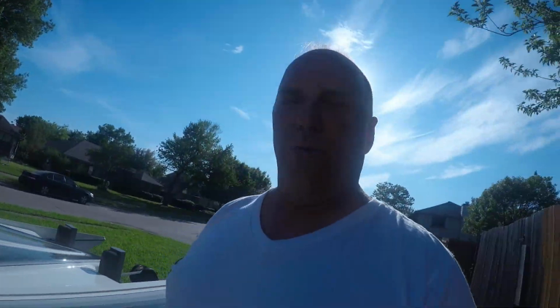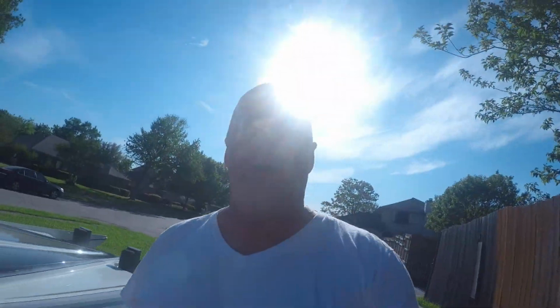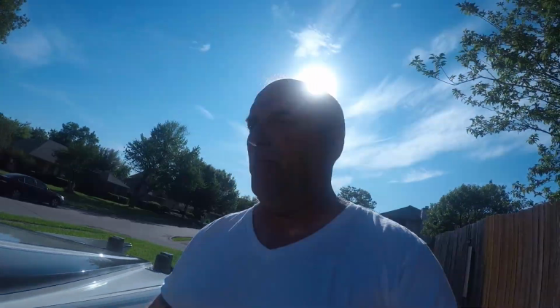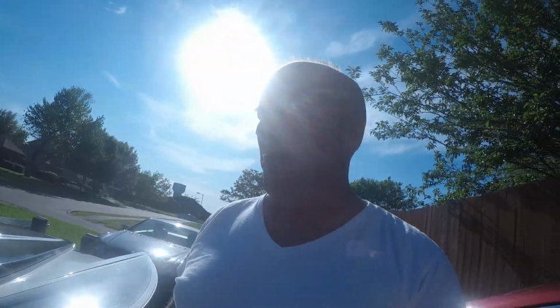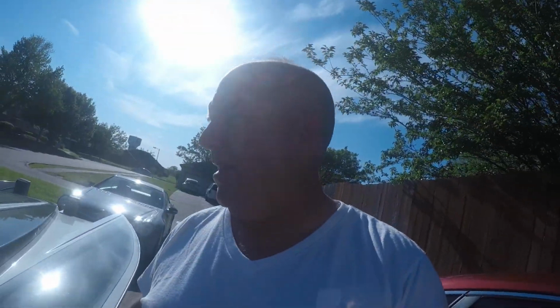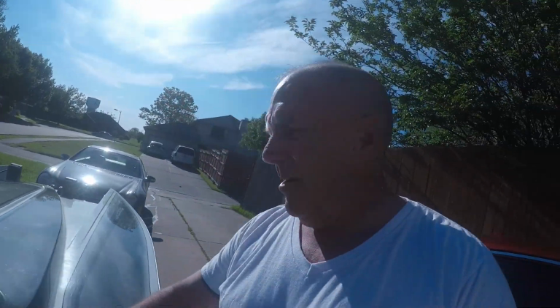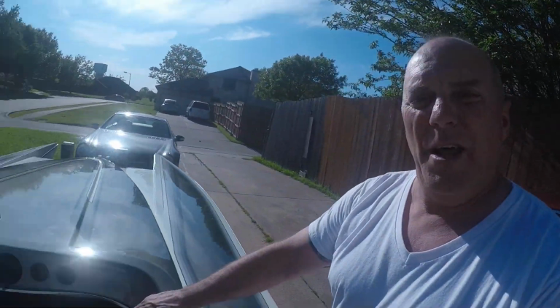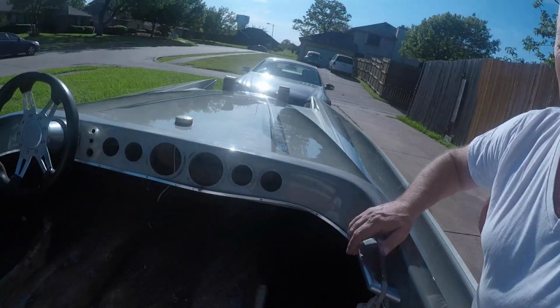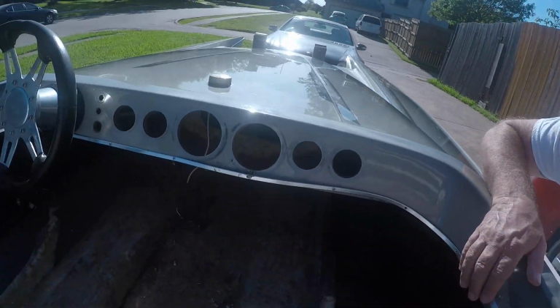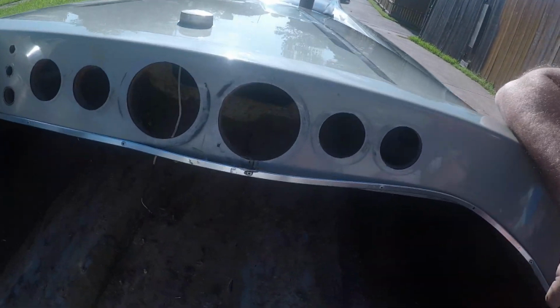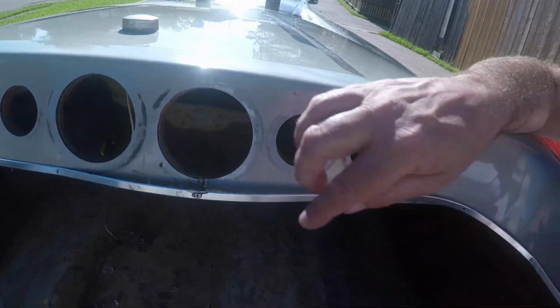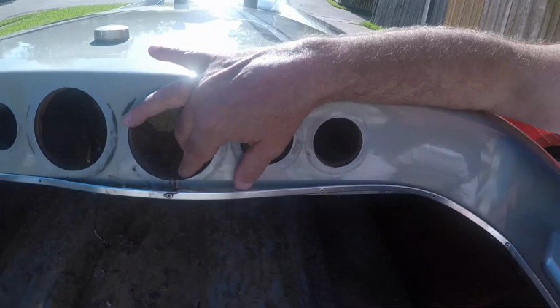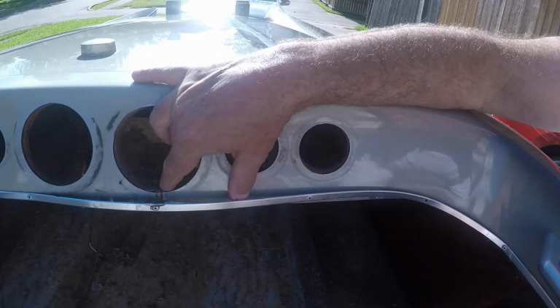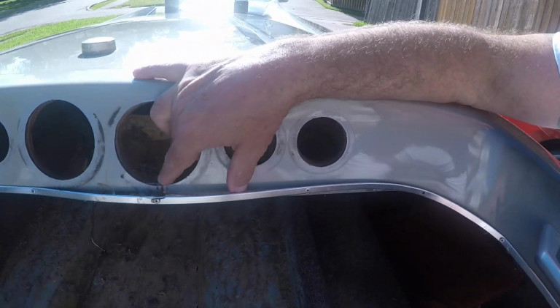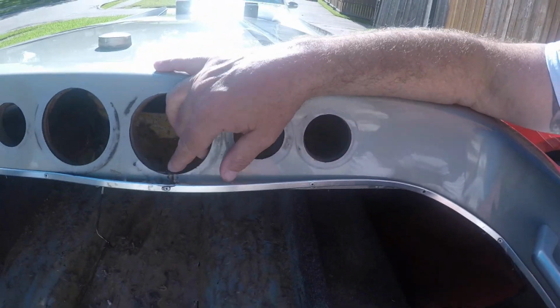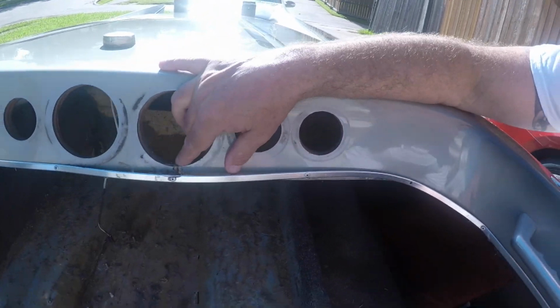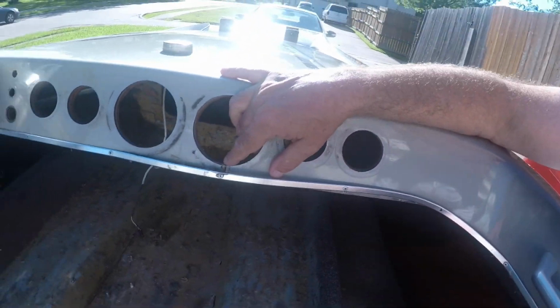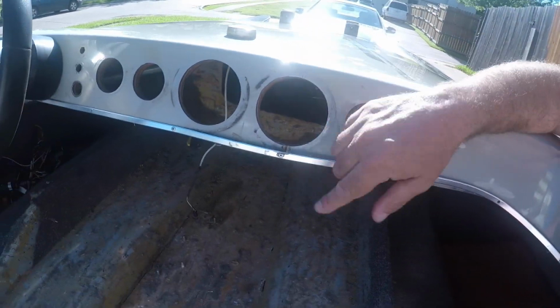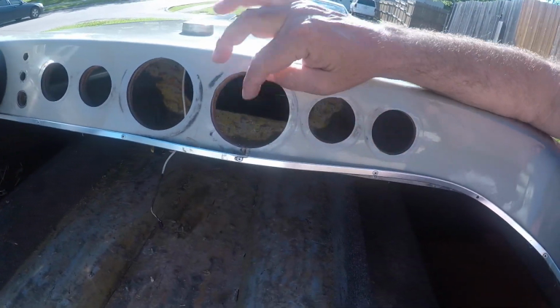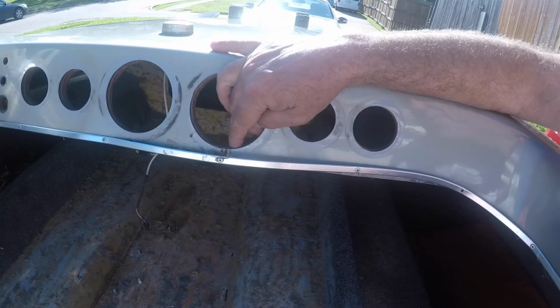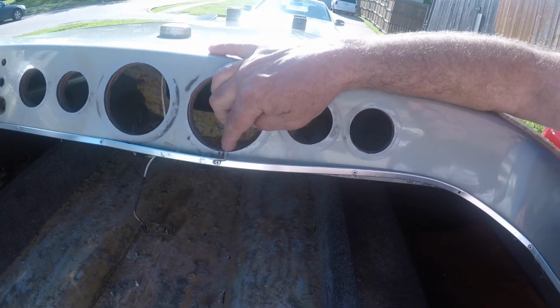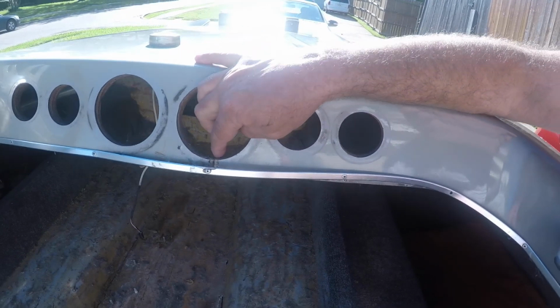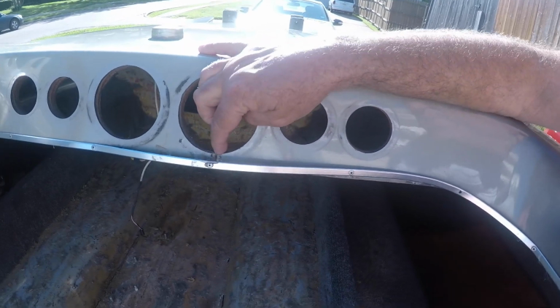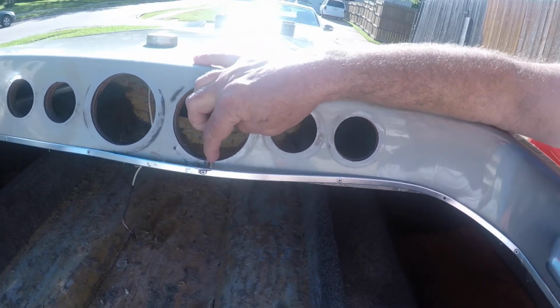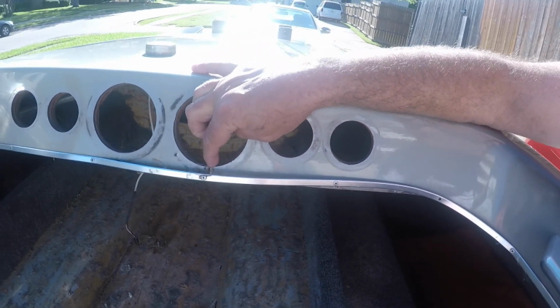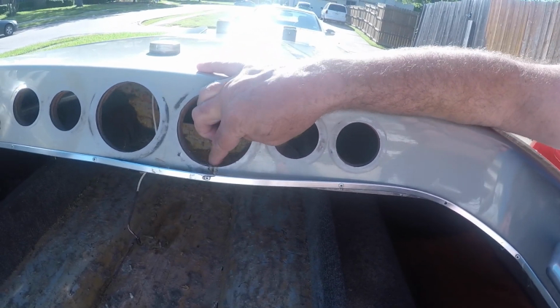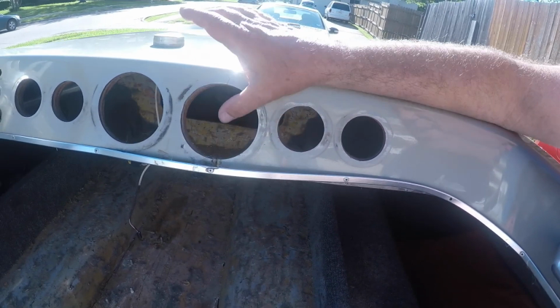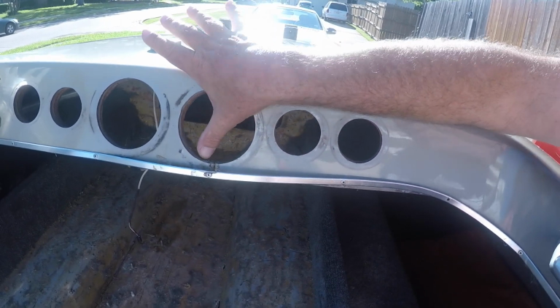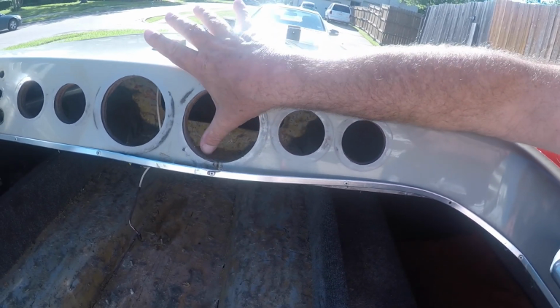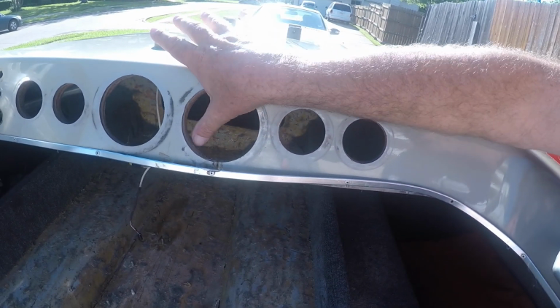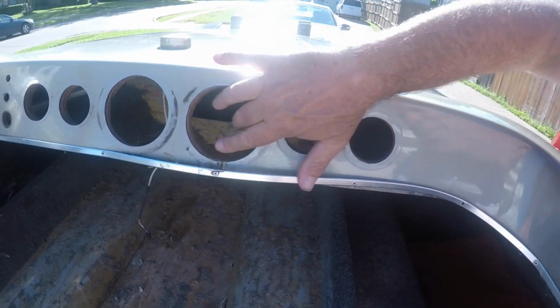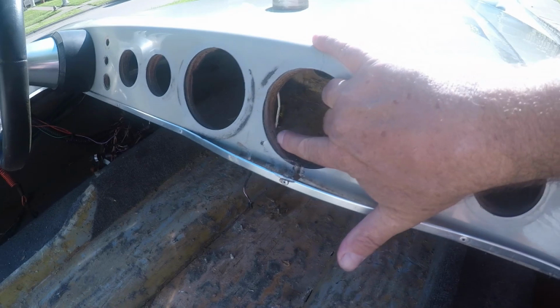The motor is good to go - there's a whole other video on getting the motor running. What happened to the boat is the whole thing flexed and it busted loose on the stuff, so the dashboard cracked right here.